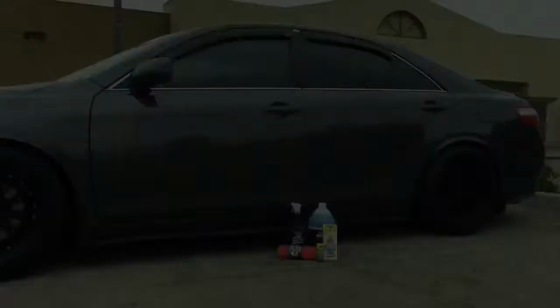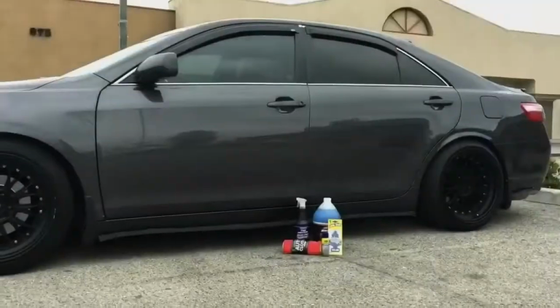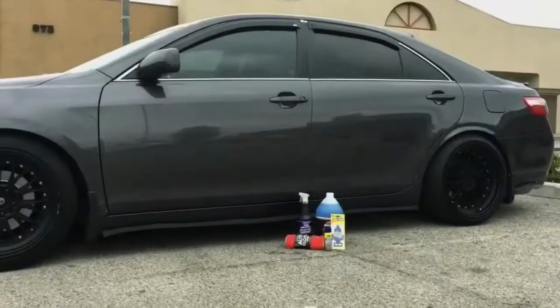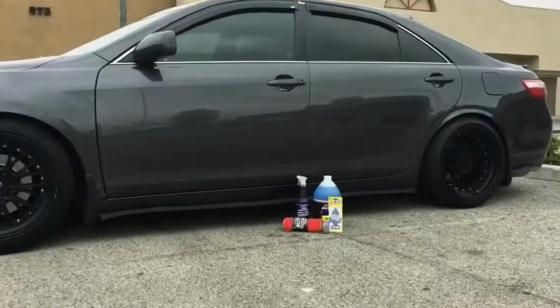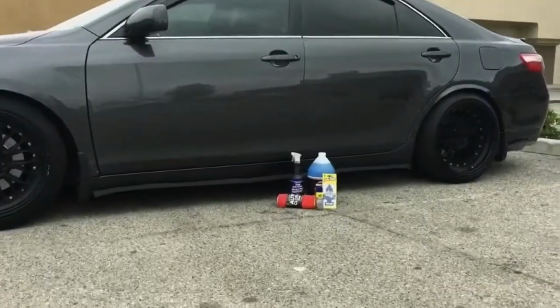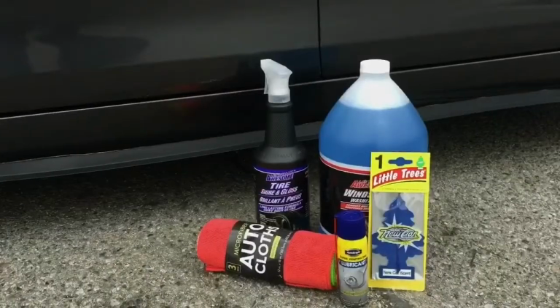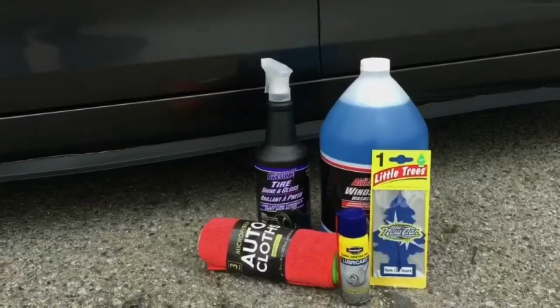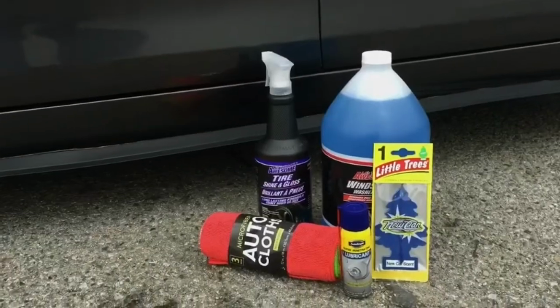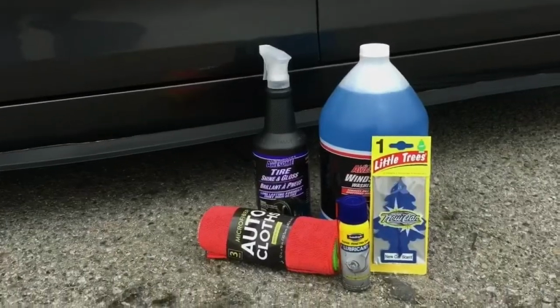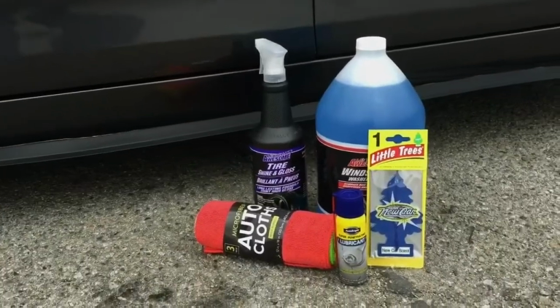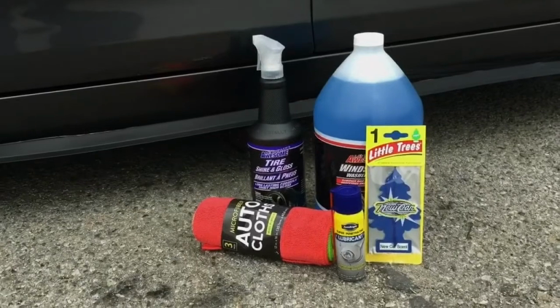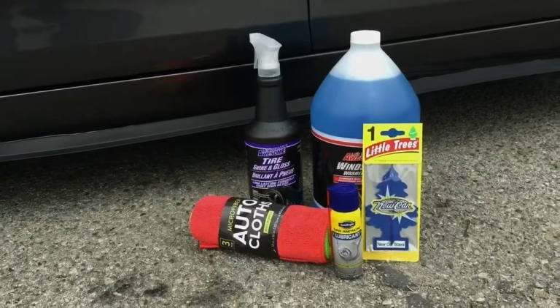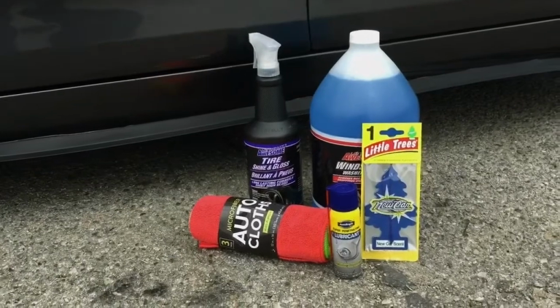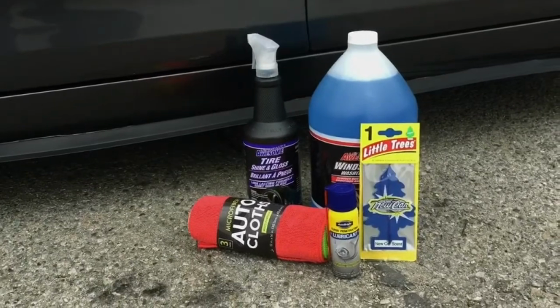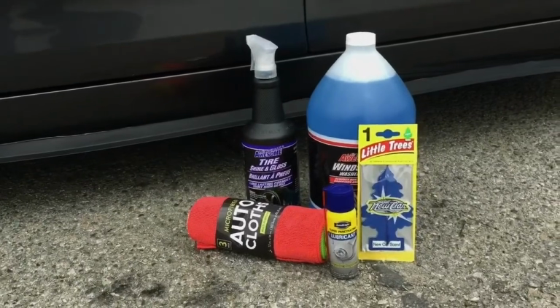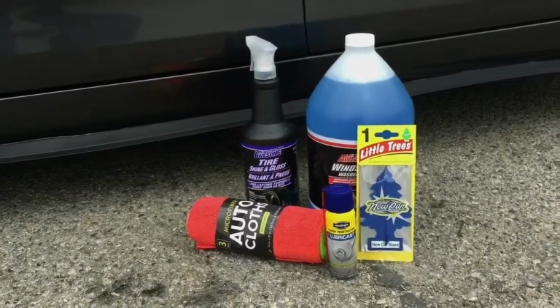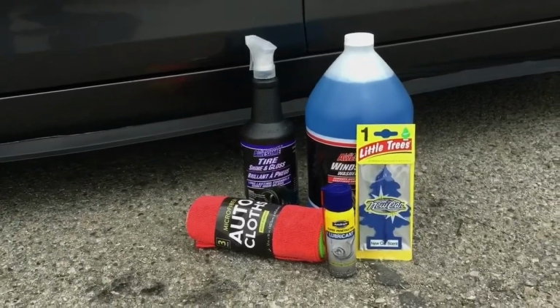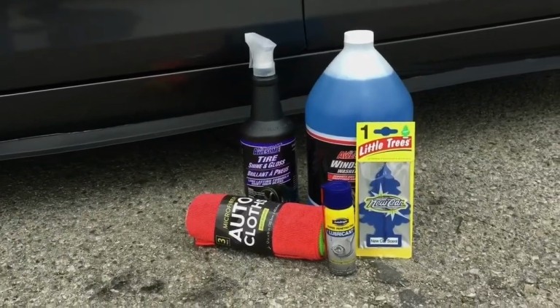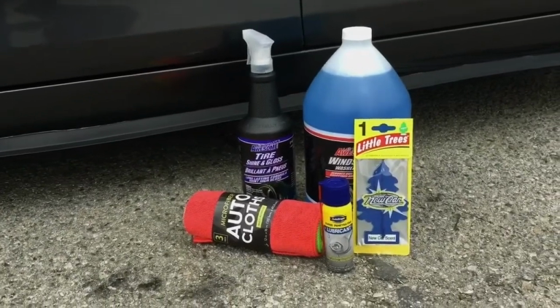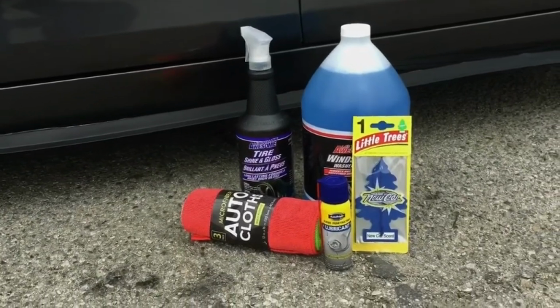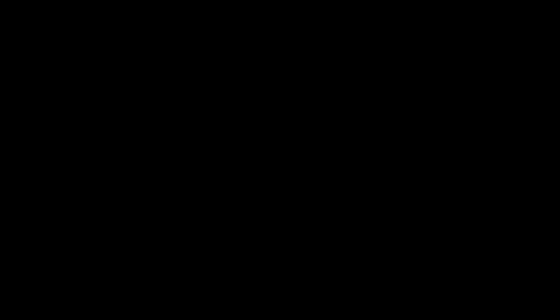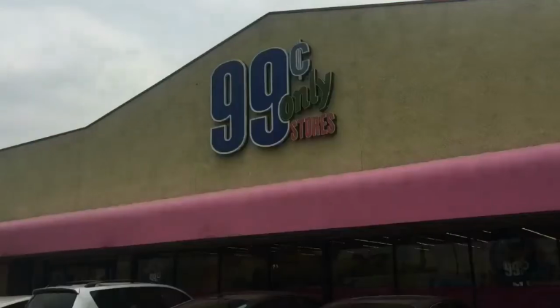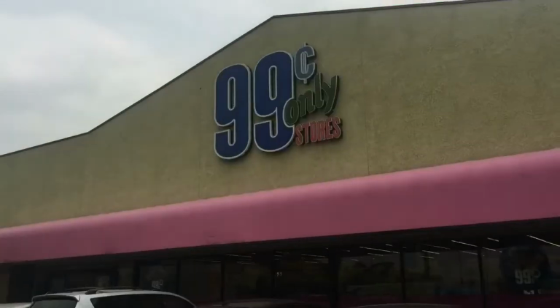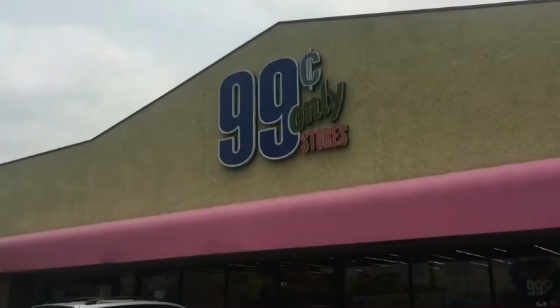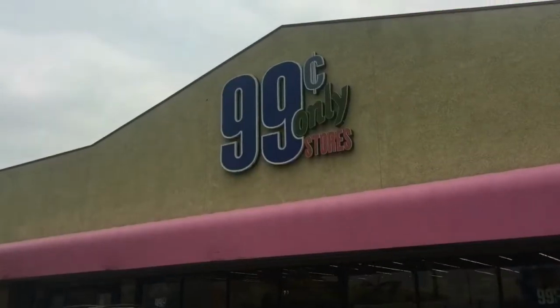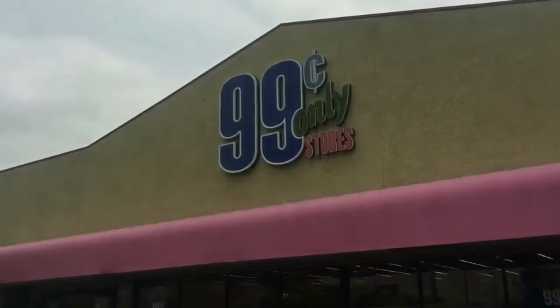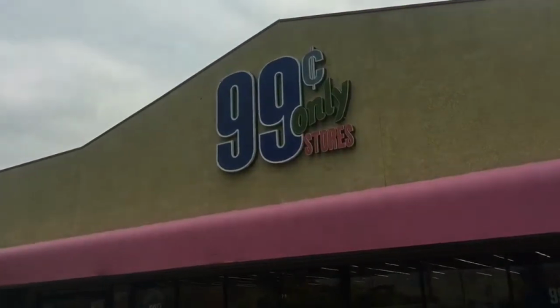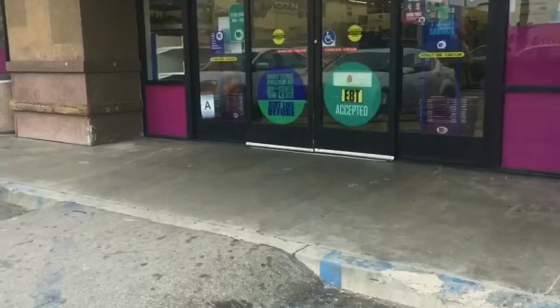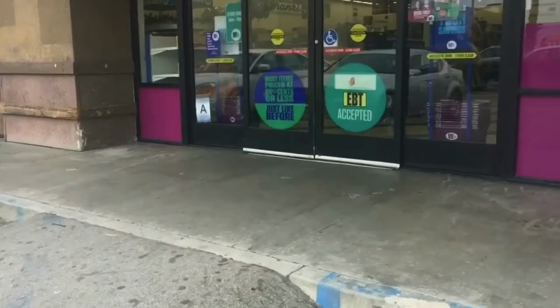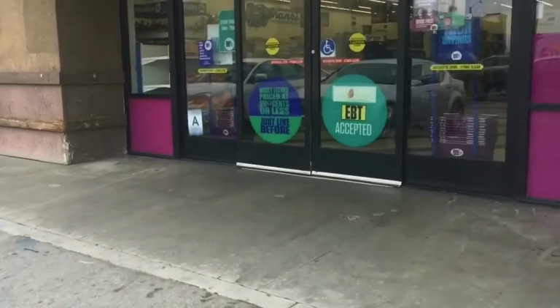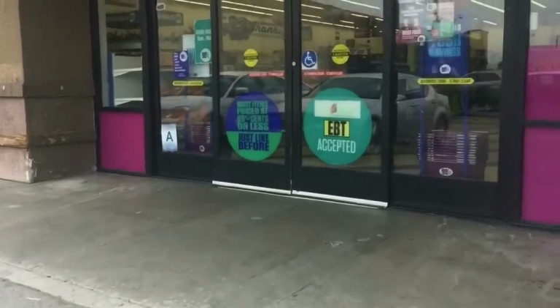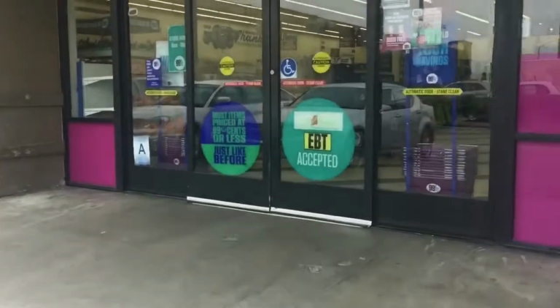What is up guys, so today I'm doing a quick video on 5 items you could buy at the 99 cents store that would work great for your car.